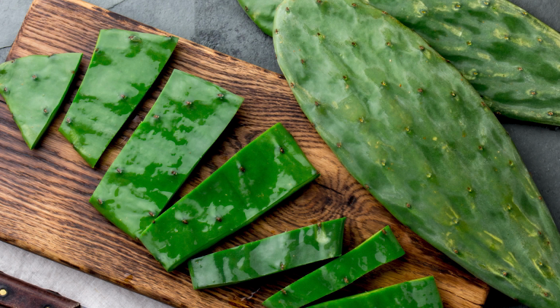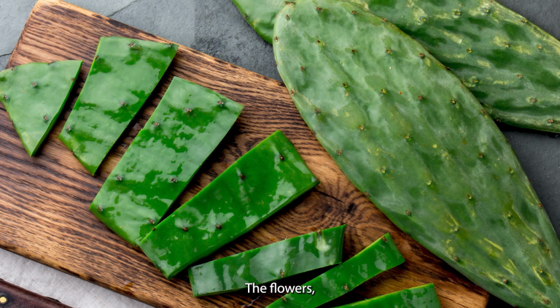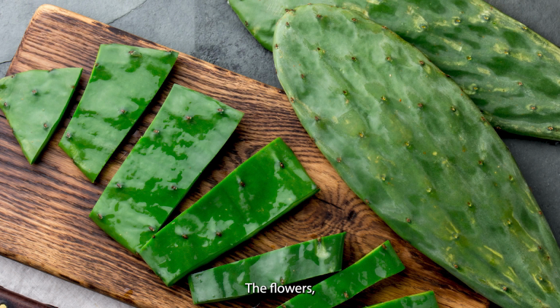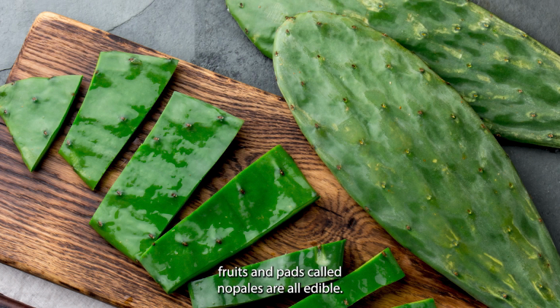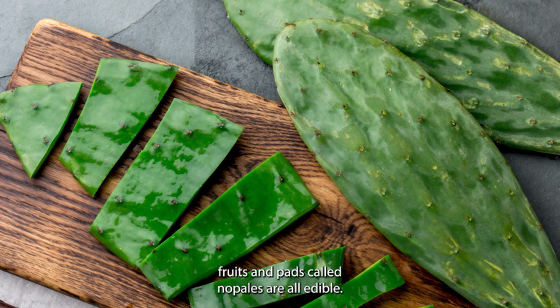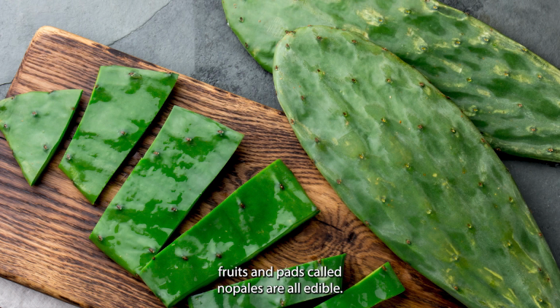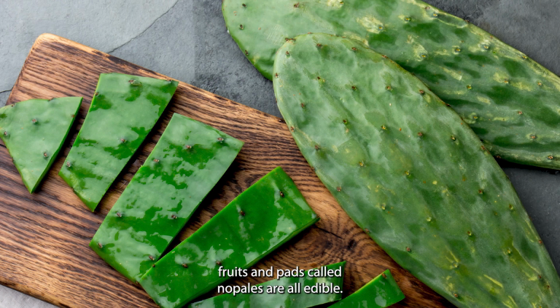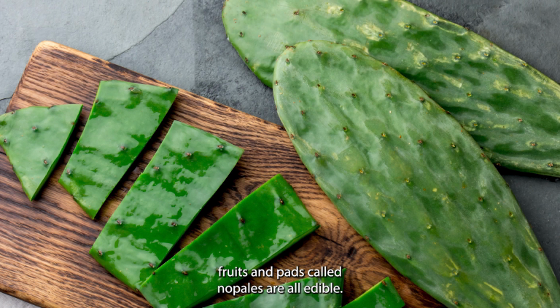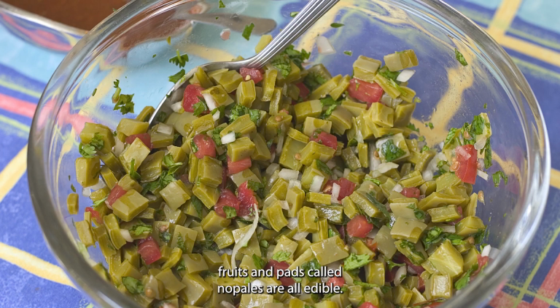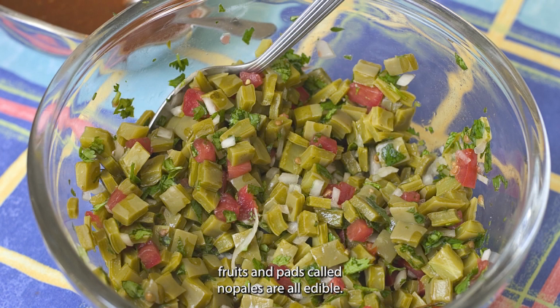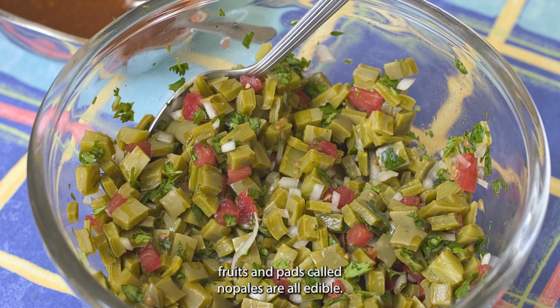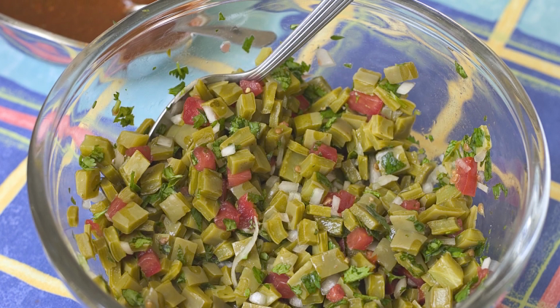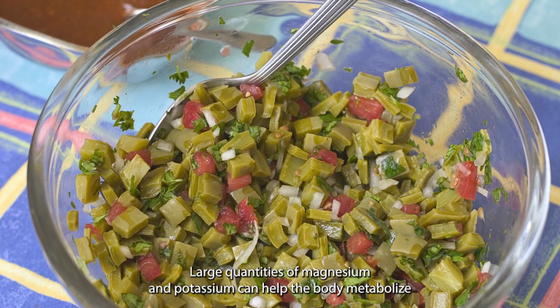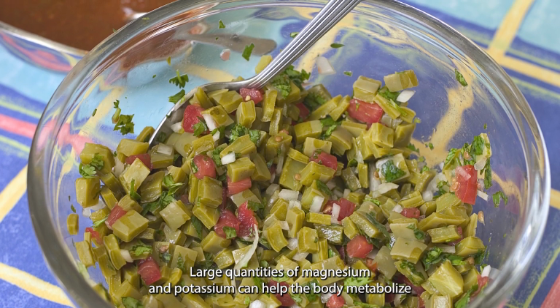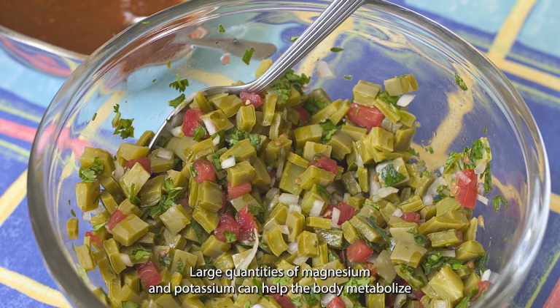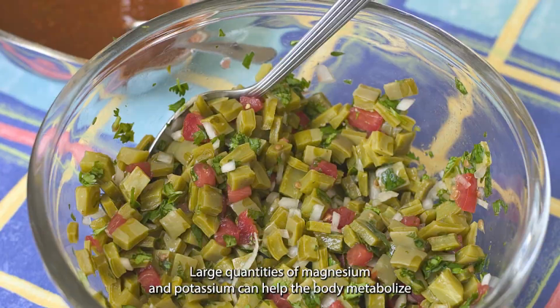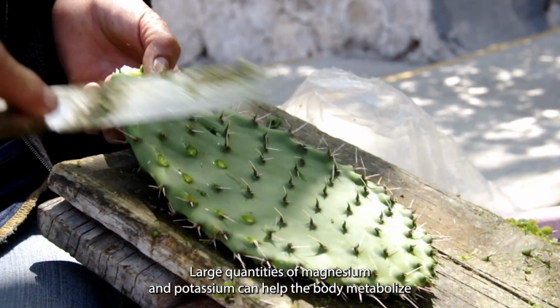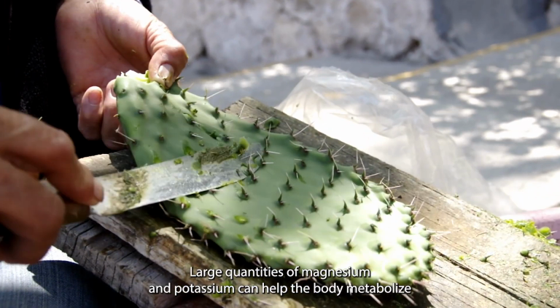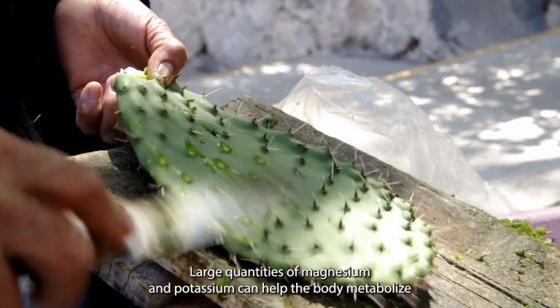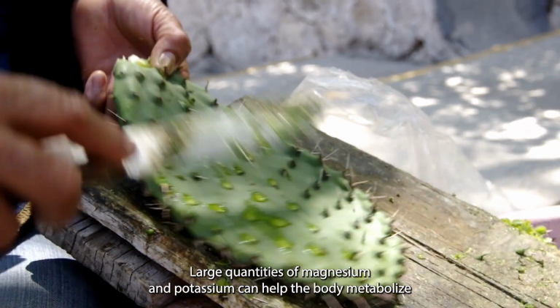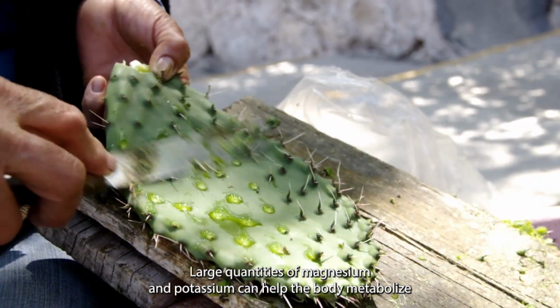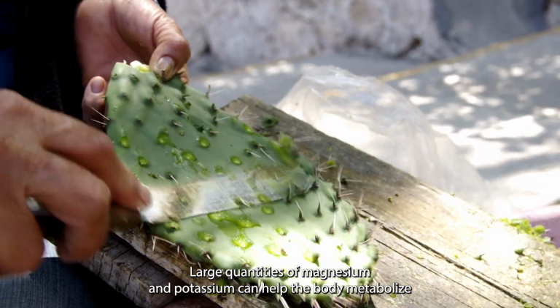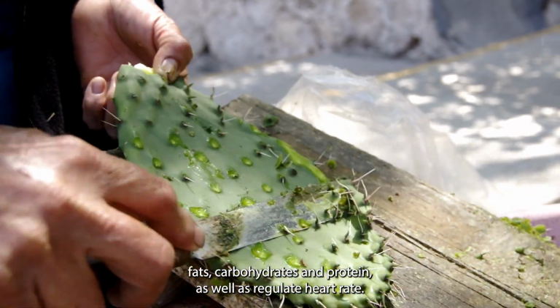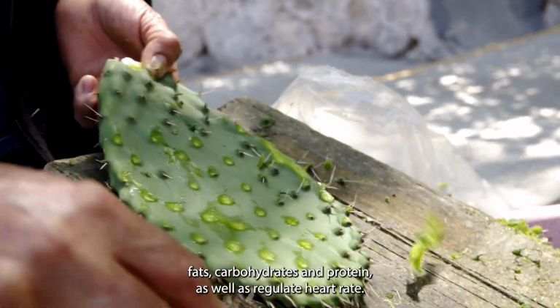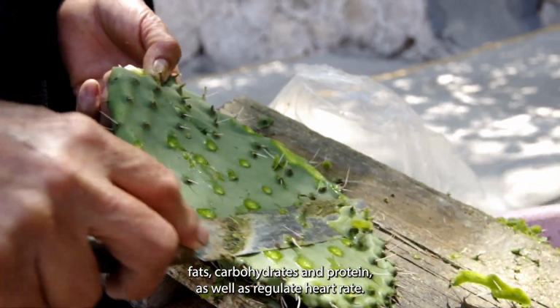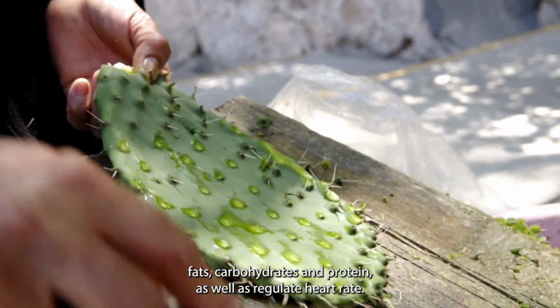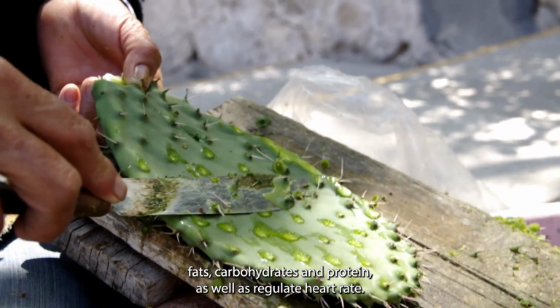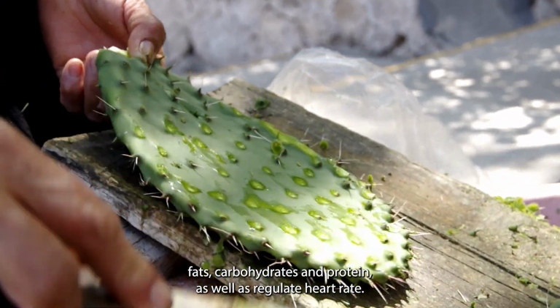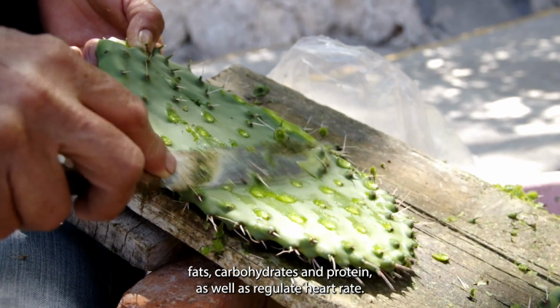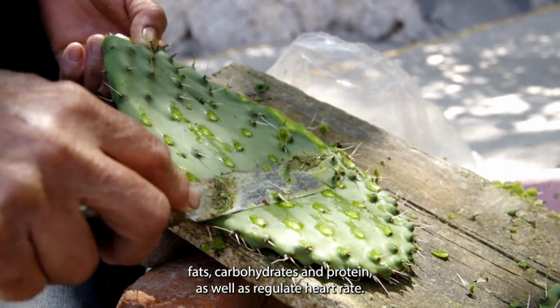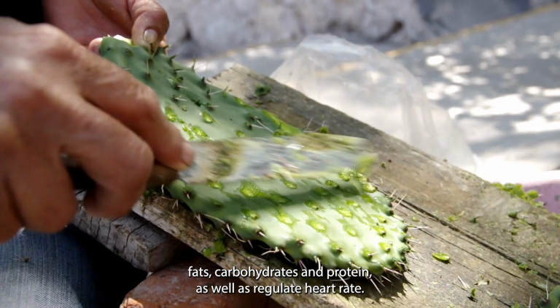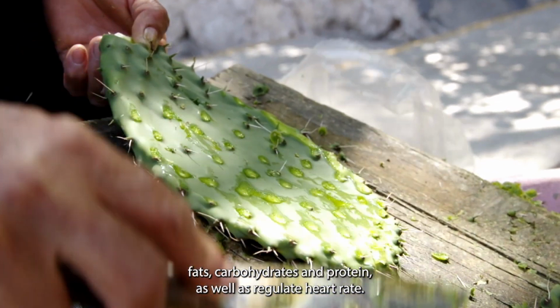The flowers, fruits, and pads, called nopales, are all edible. Large quantities of magnesium and potassium can help the body metabolize fats, carbohydrates, and protein, as well as regulate heart rate.